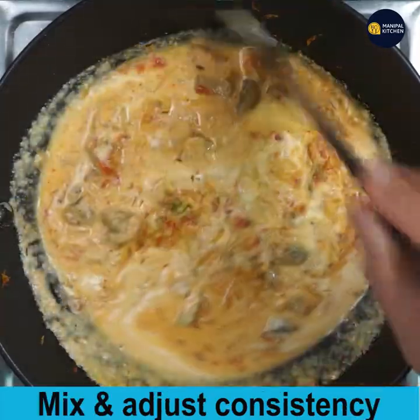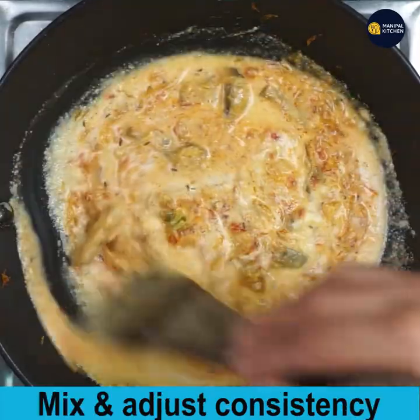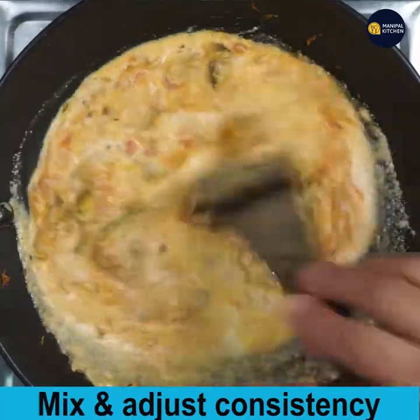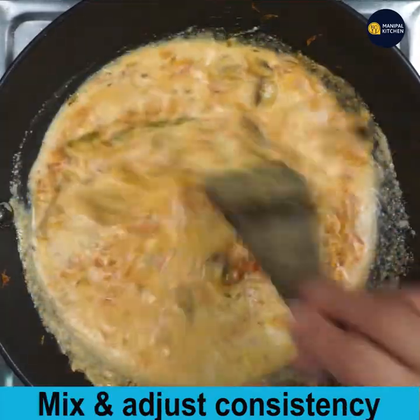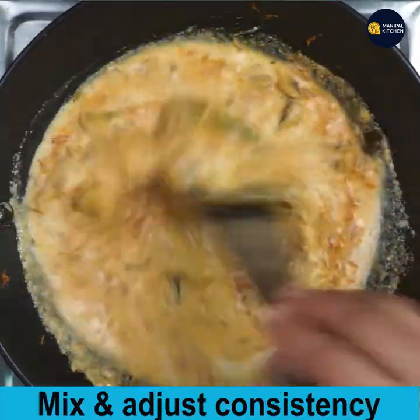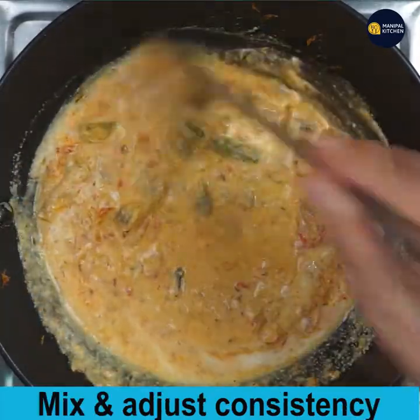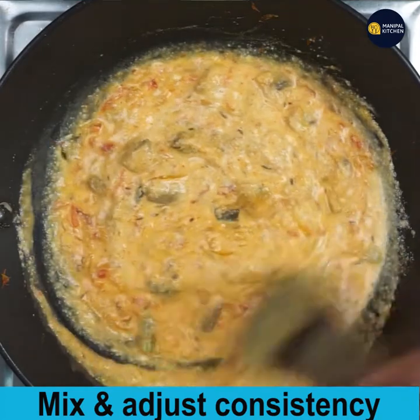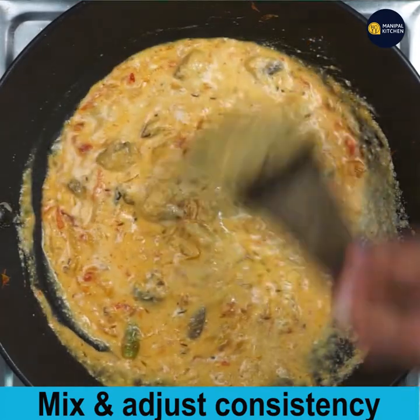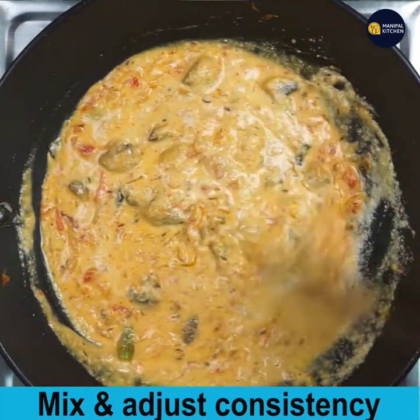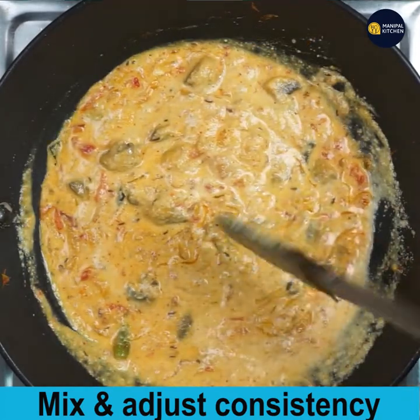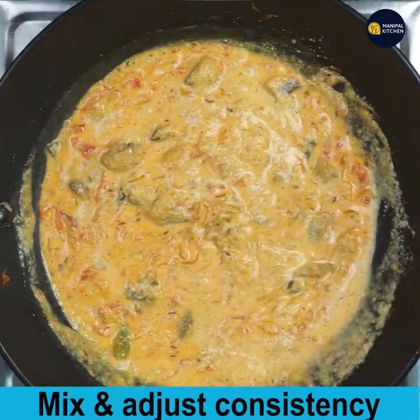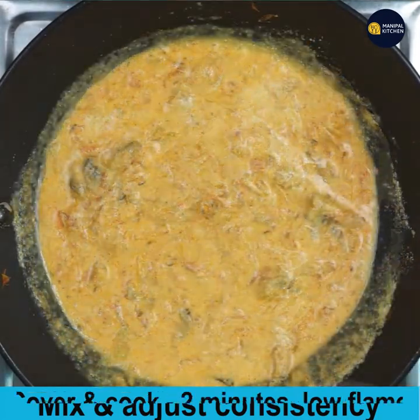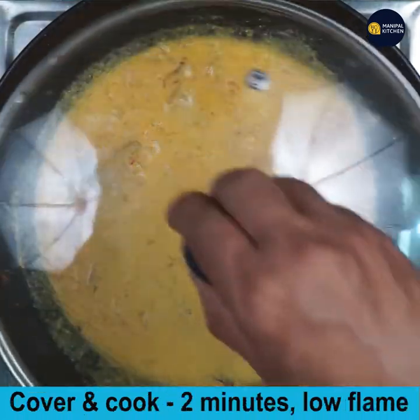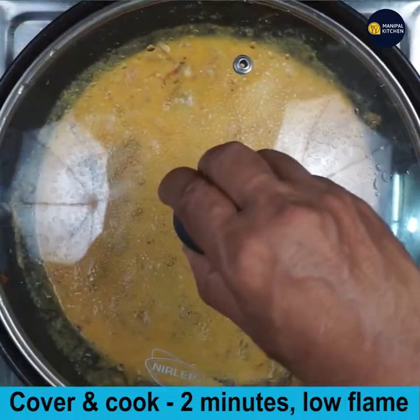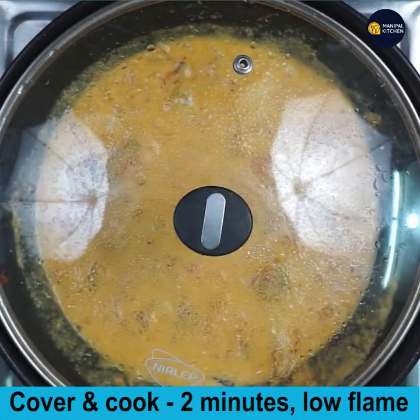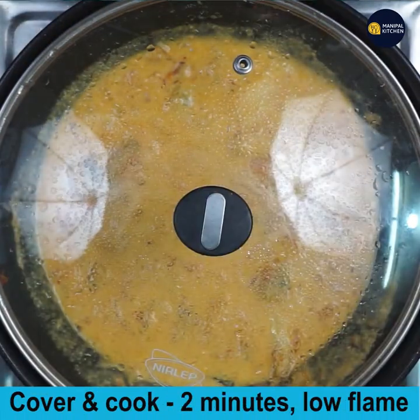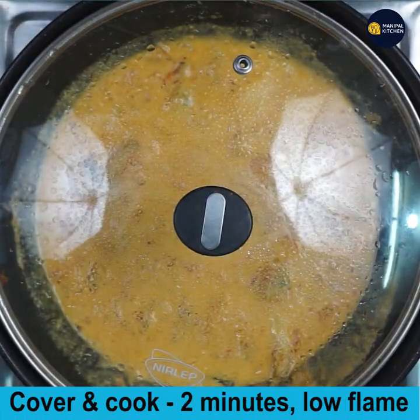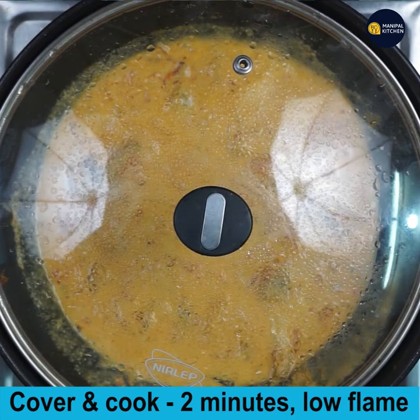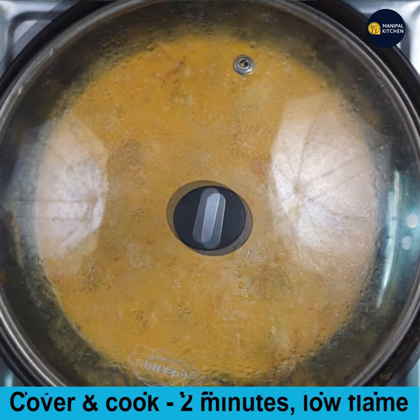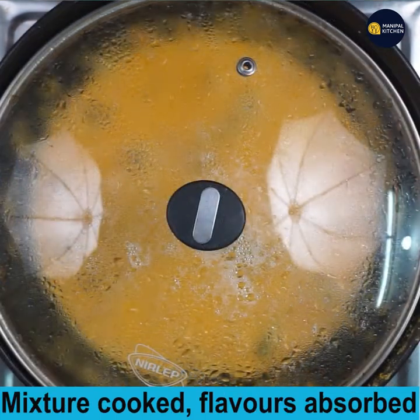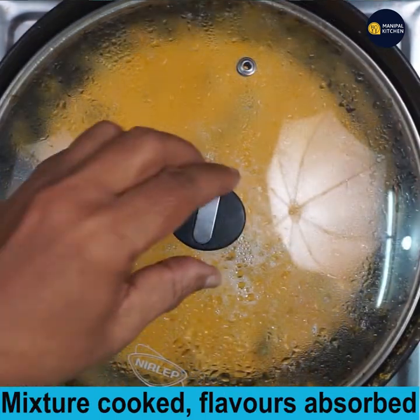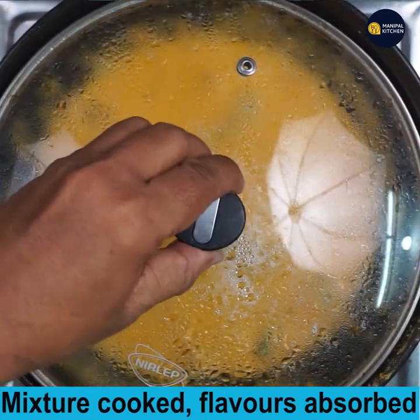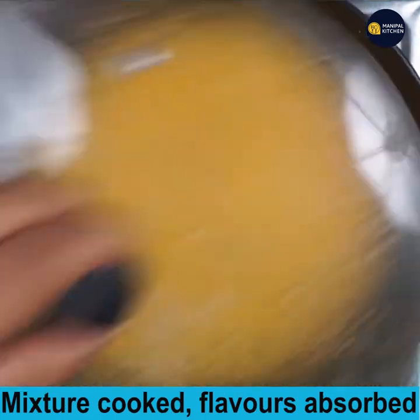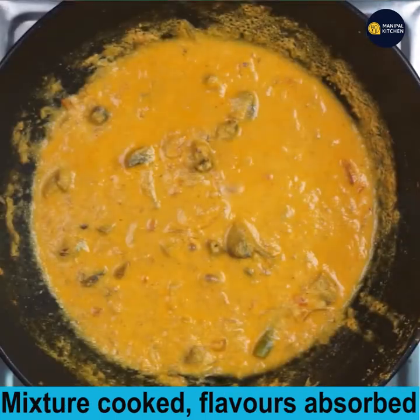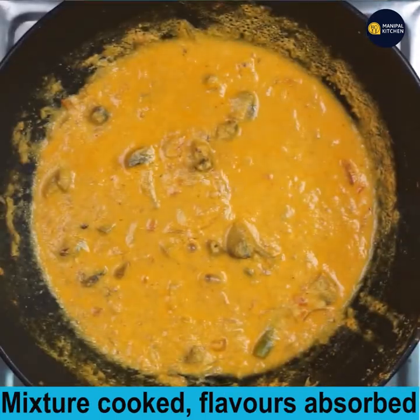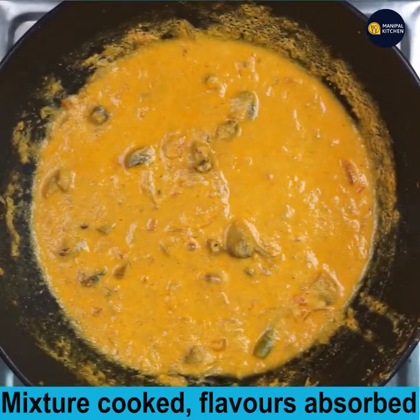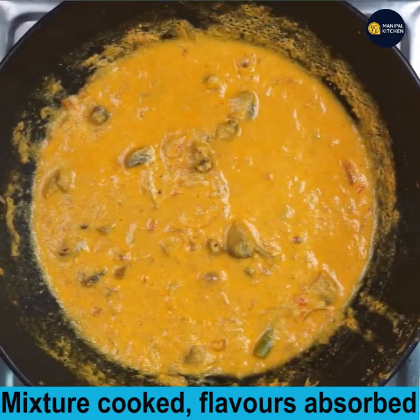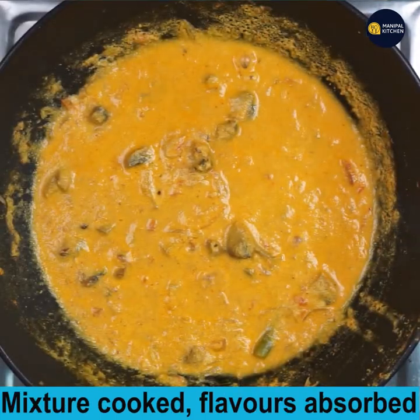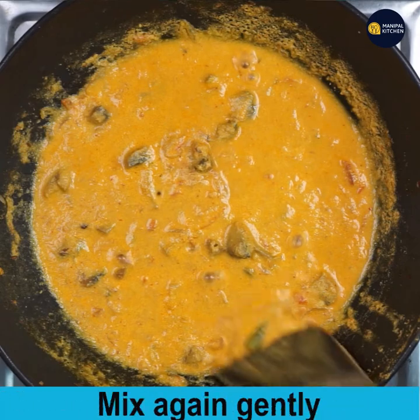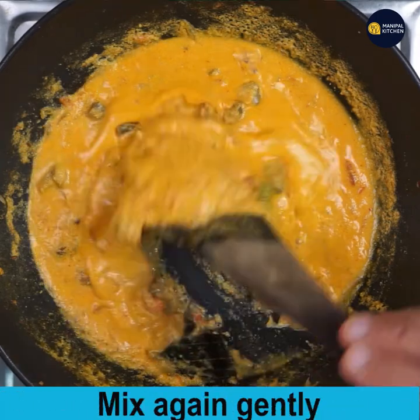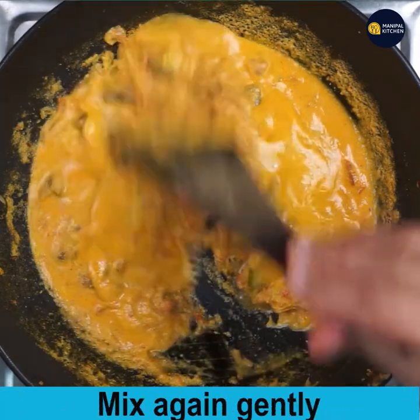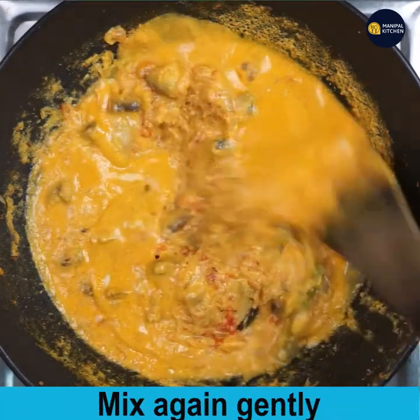Add a little more water to increase the gravy and adjust the consistency. Give a mix again, then cover and cook for 2 minutes on low flame. The mixture is now cooked, boiling, and the flavors are absorbed. Give a gentle mix again.